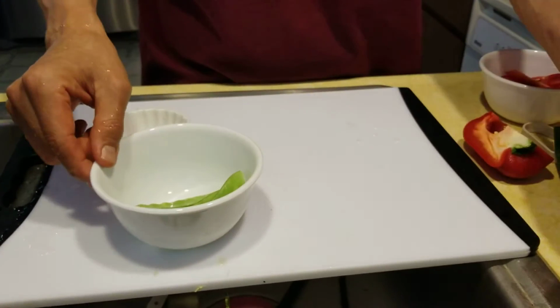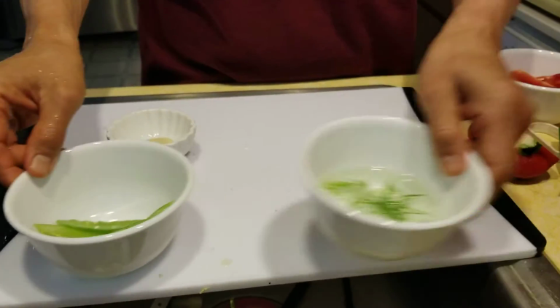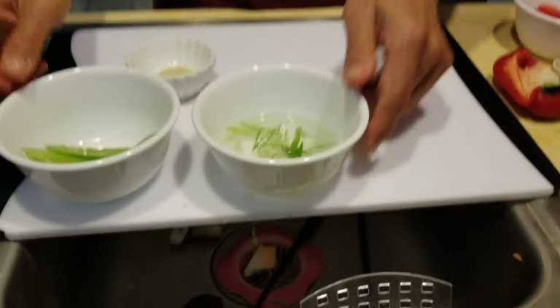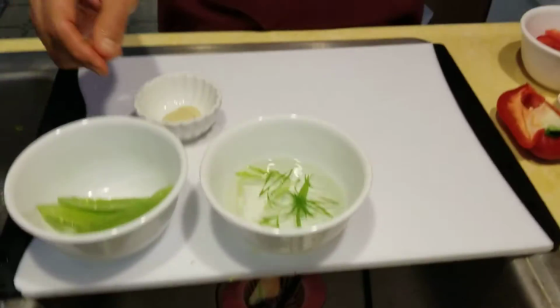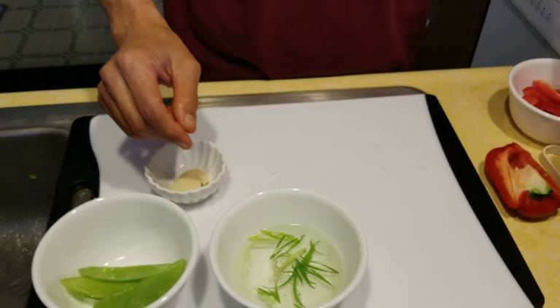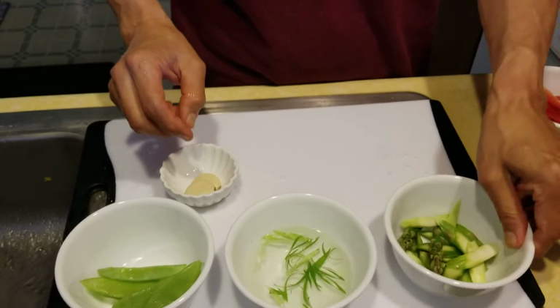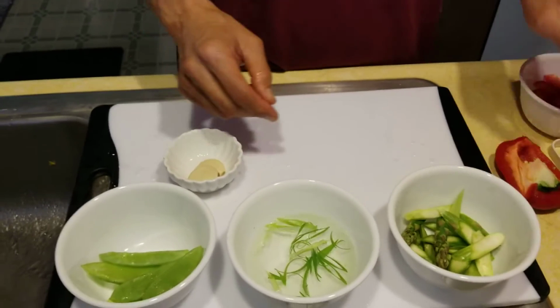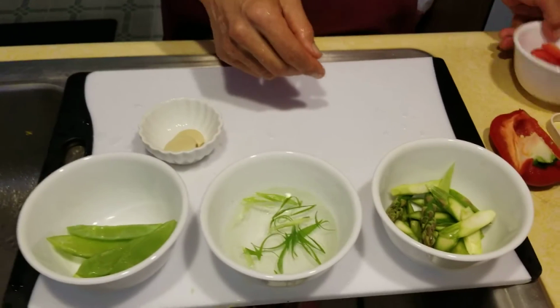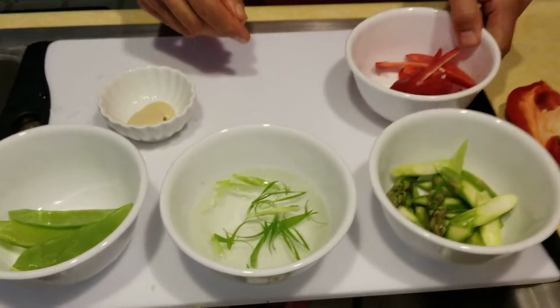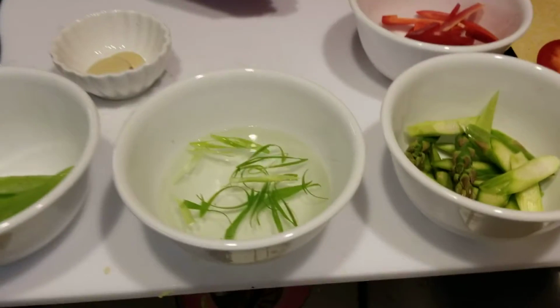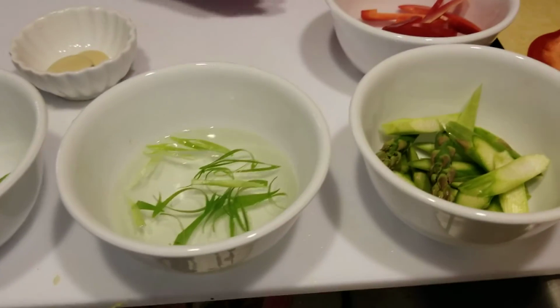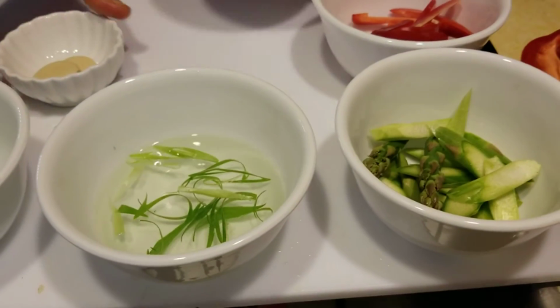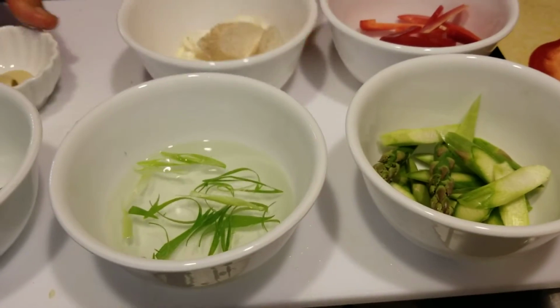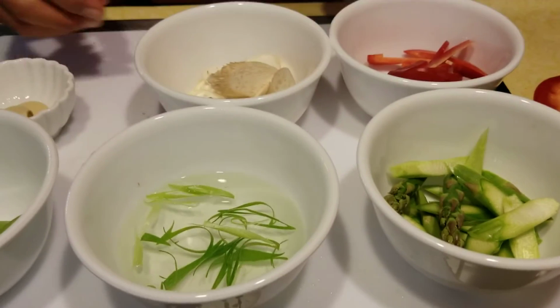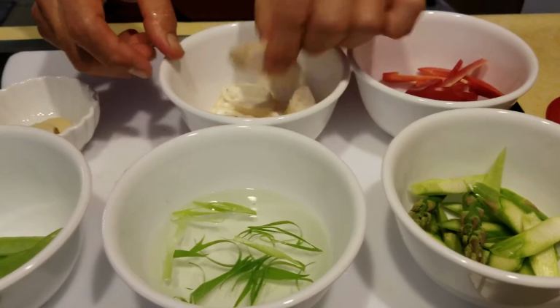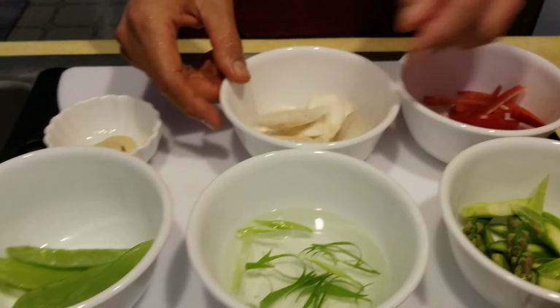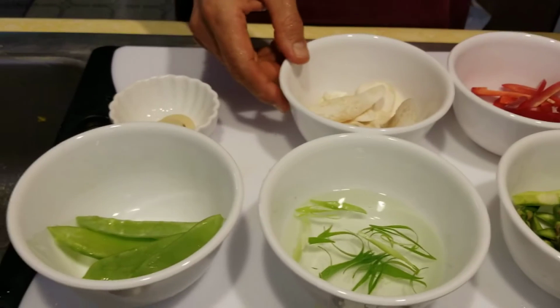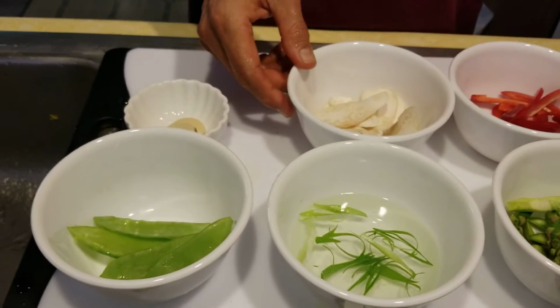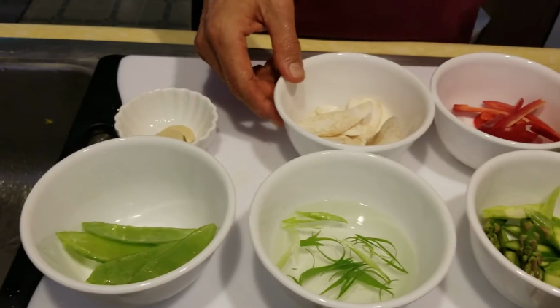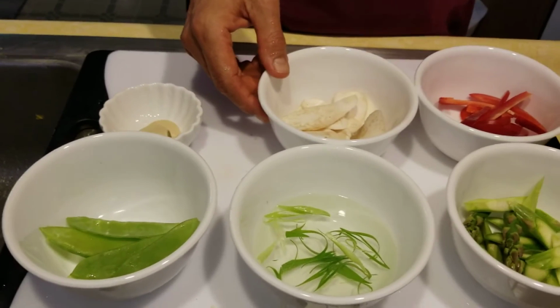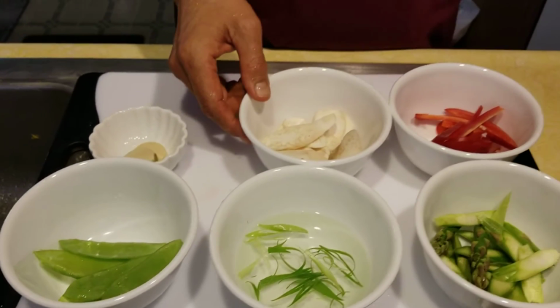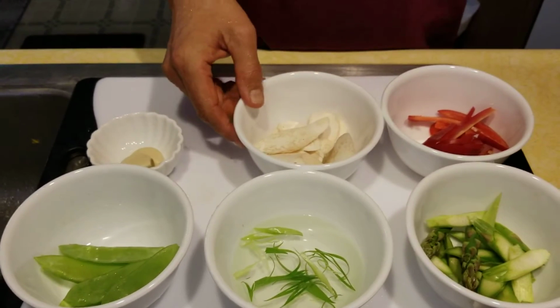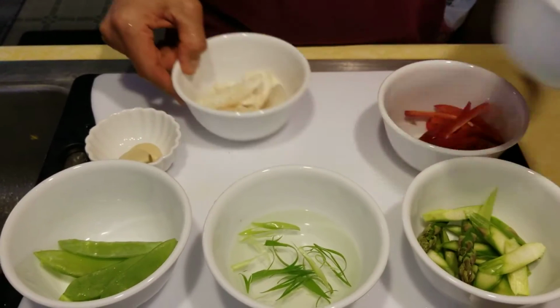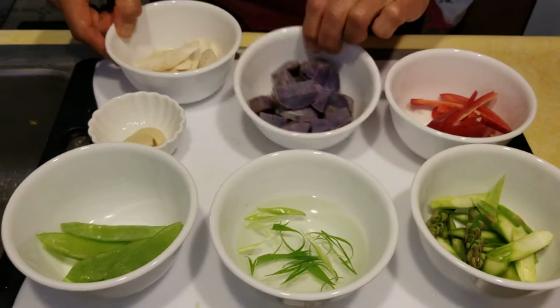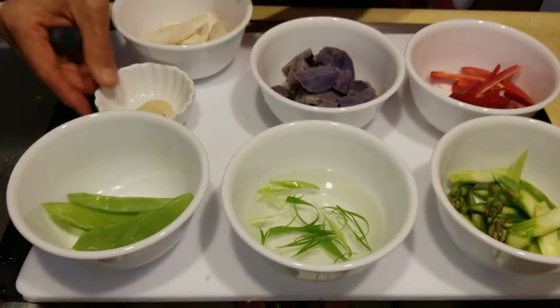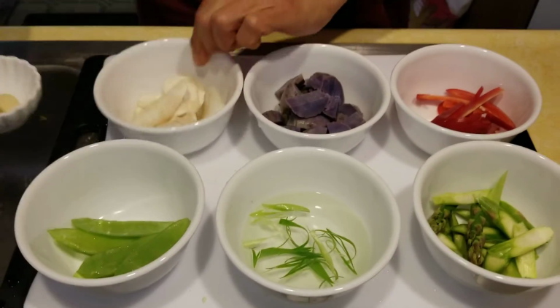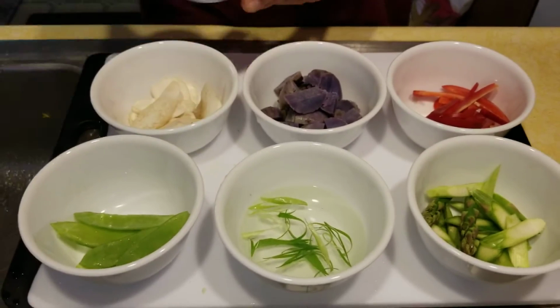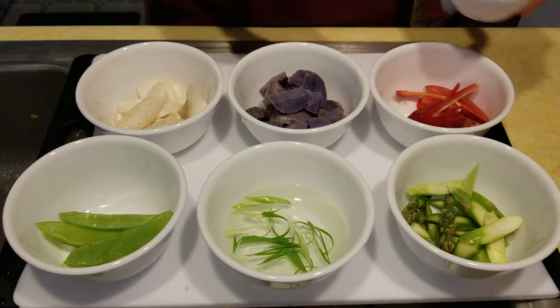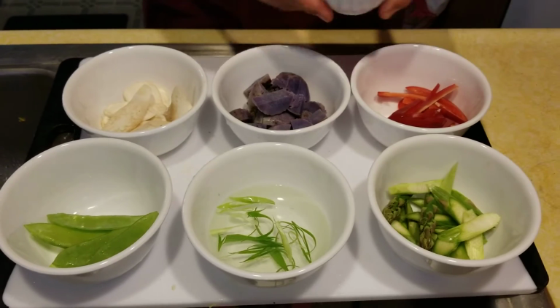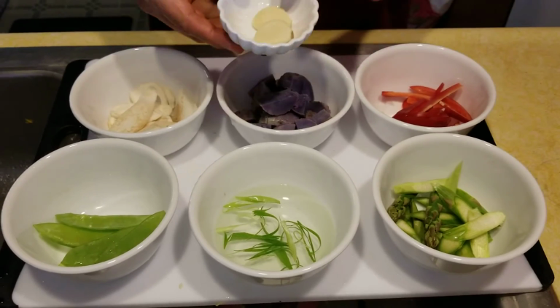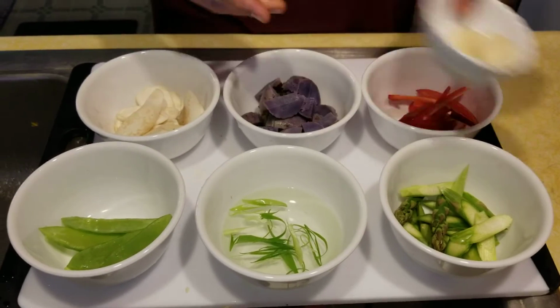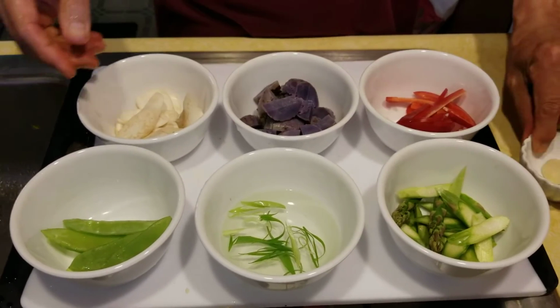We have snow peas, green onion, asparagus, bell pepper, and the eringi hamakua mushroom. And I'm going to chop some garlic.